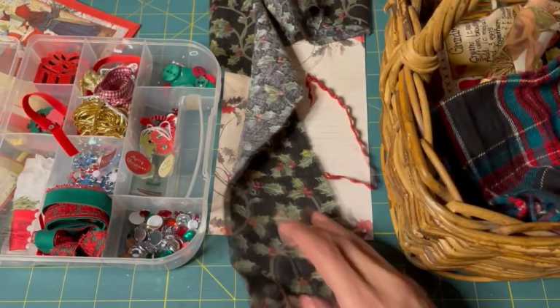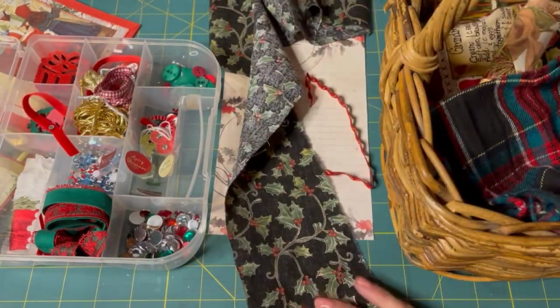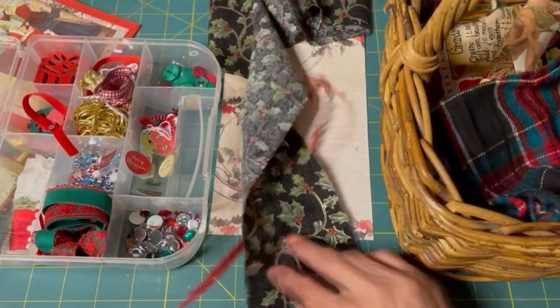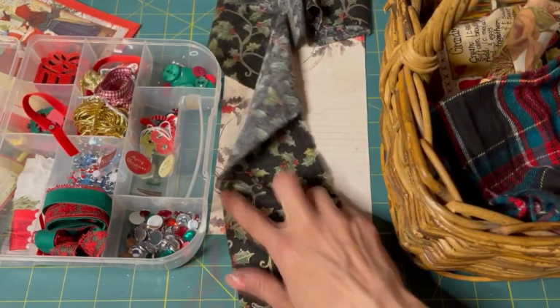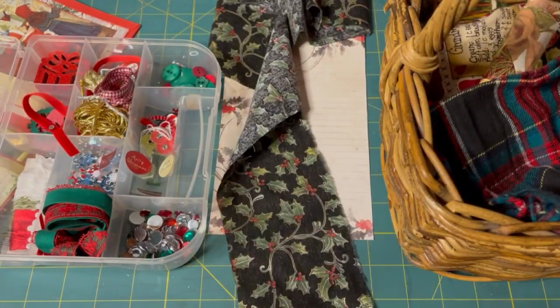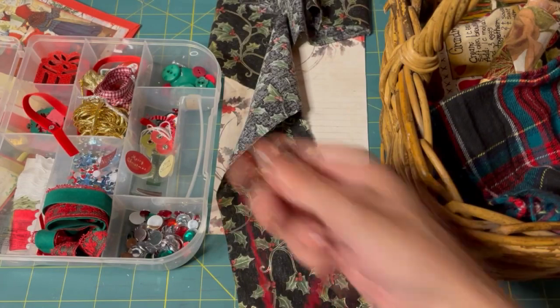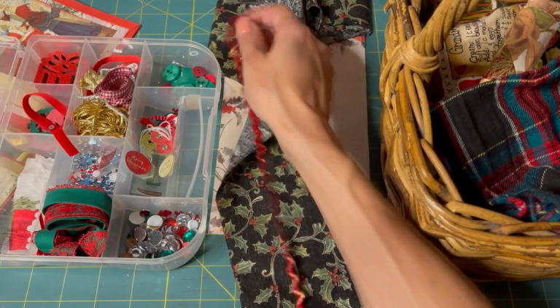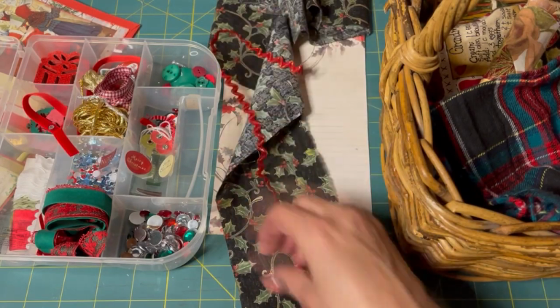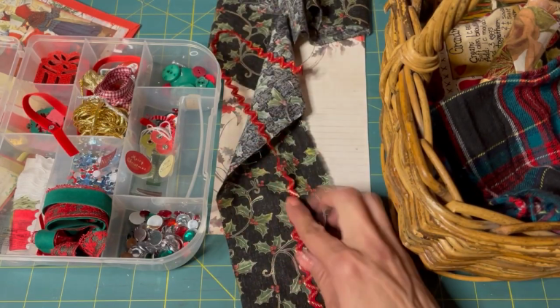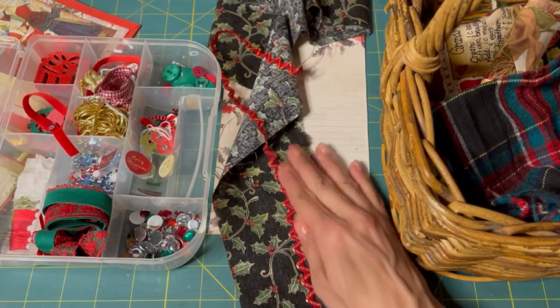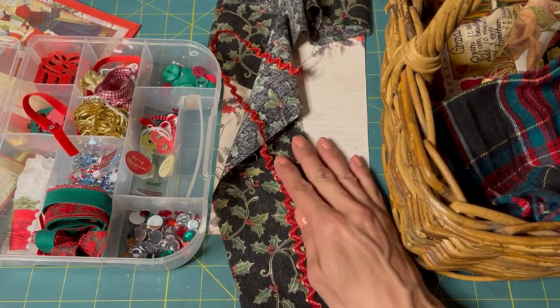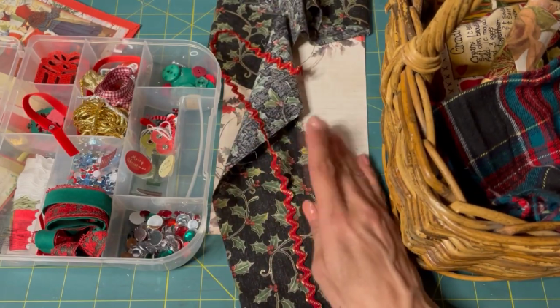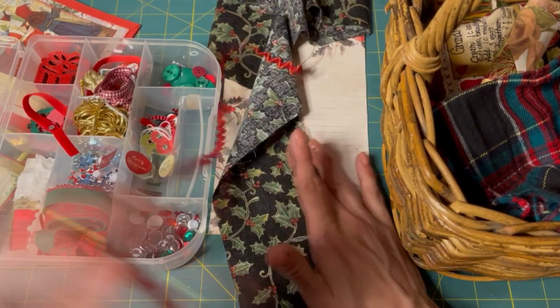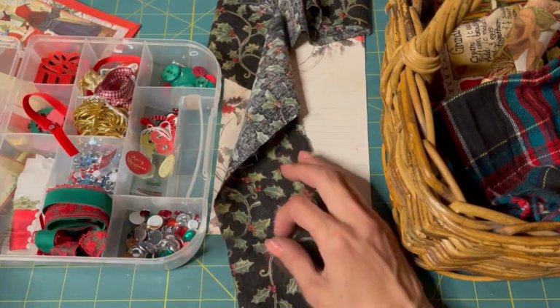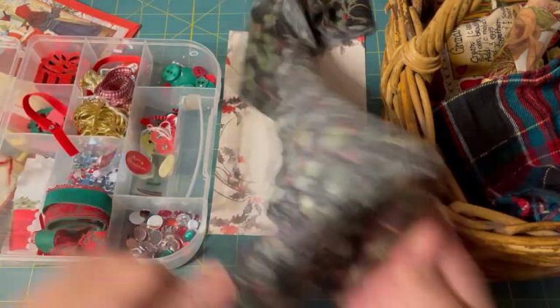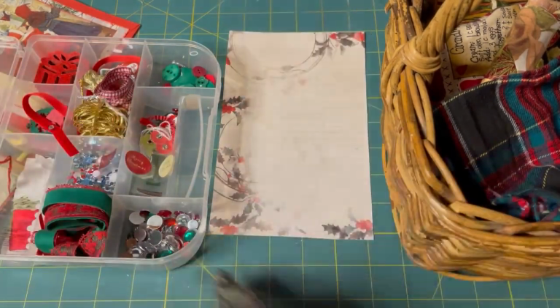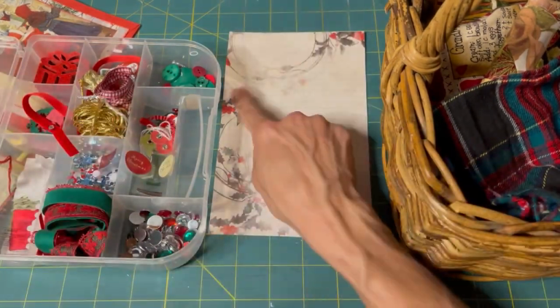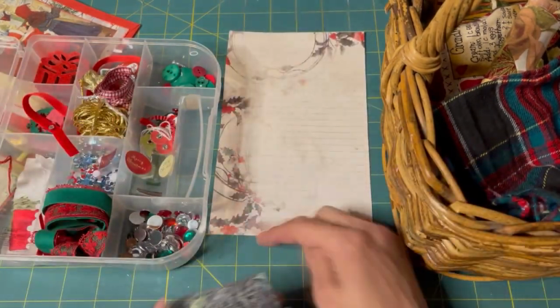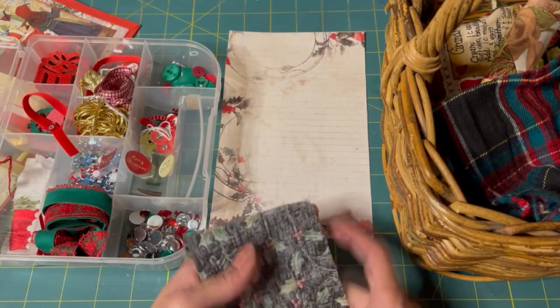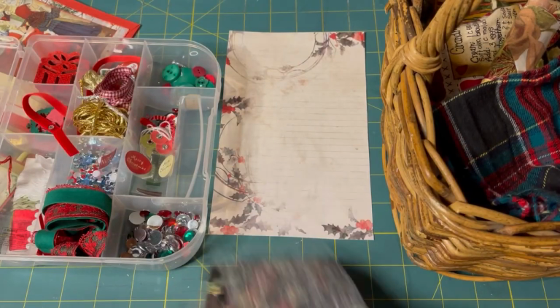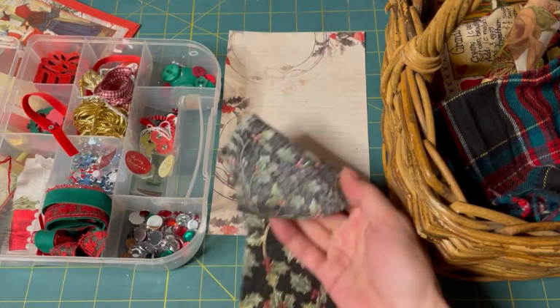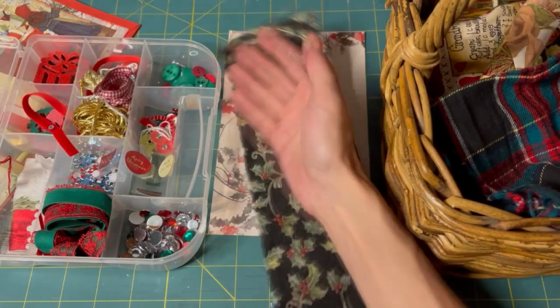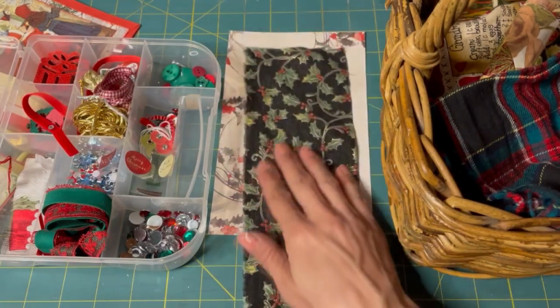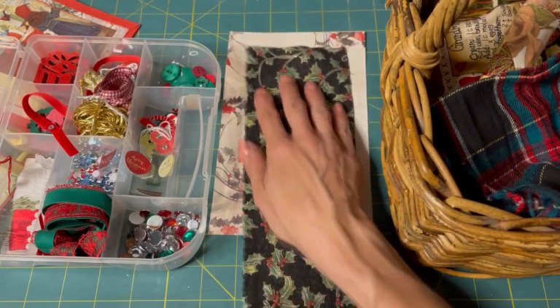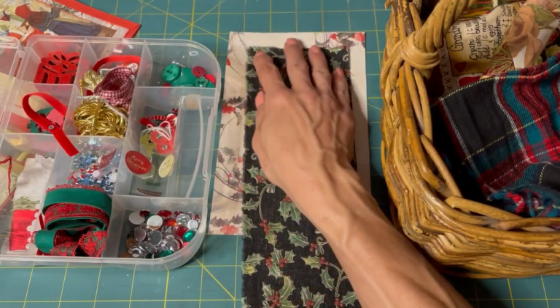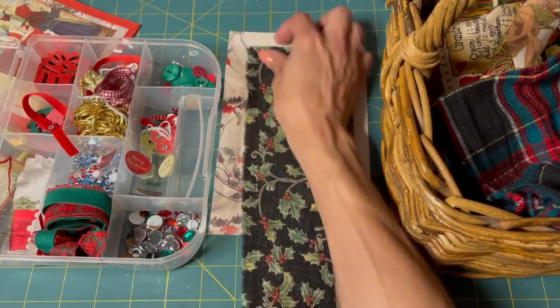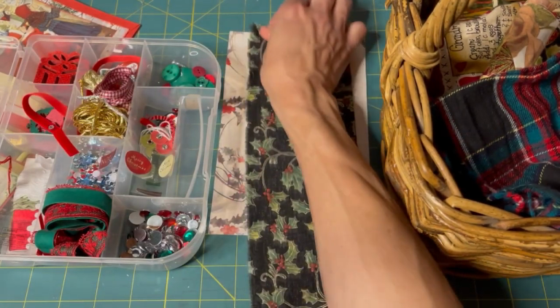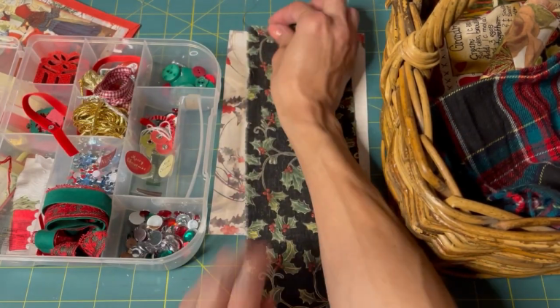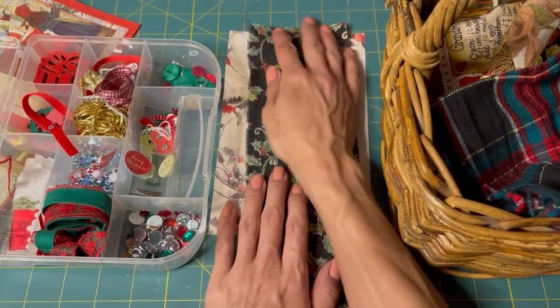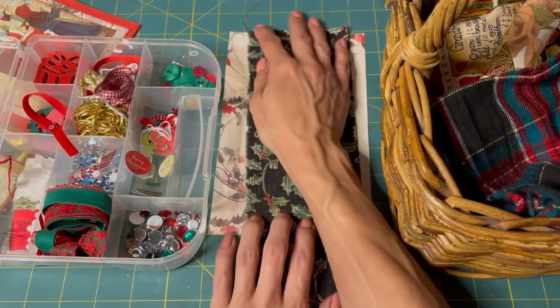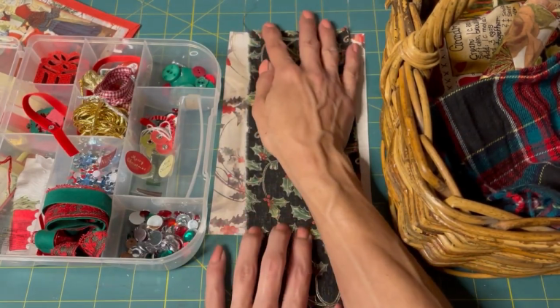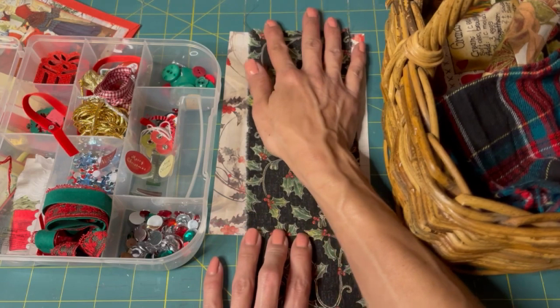The black one — it's holly too. I think let's do that, I really like that, and it kind of matches really well. So we'll cut a piece of that.